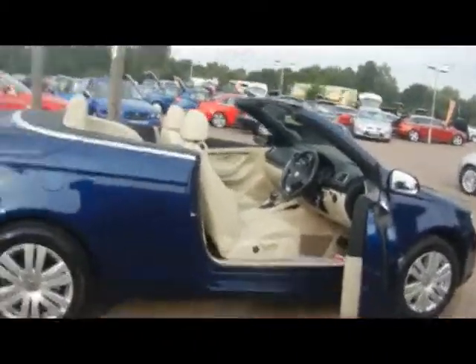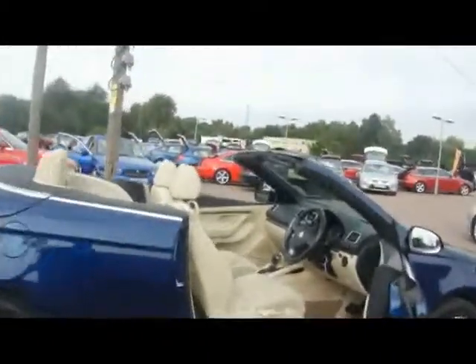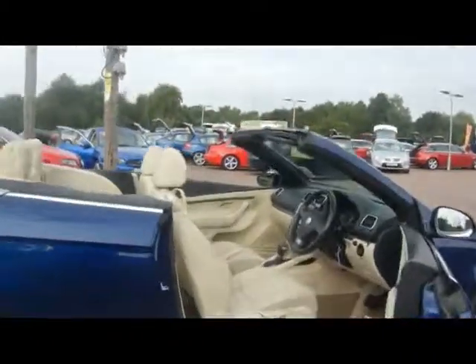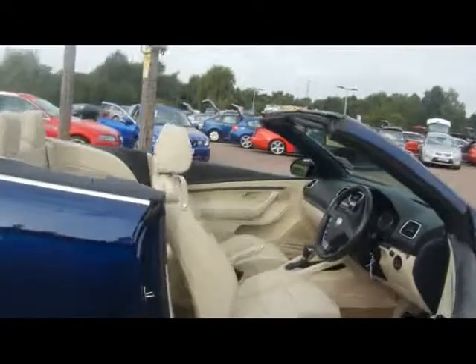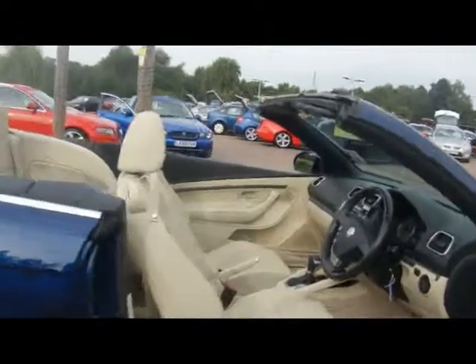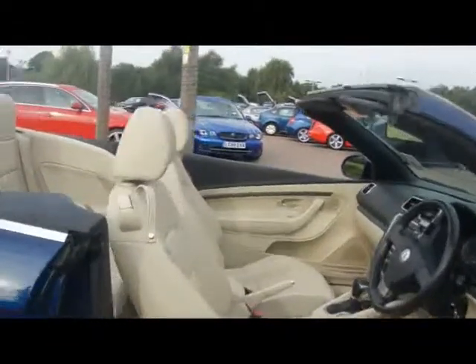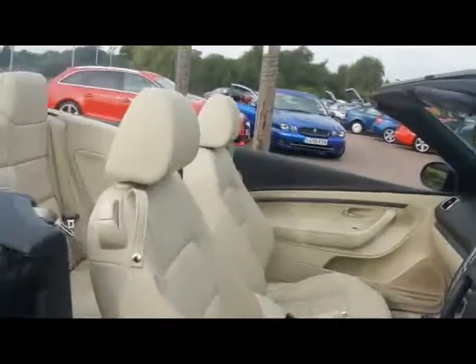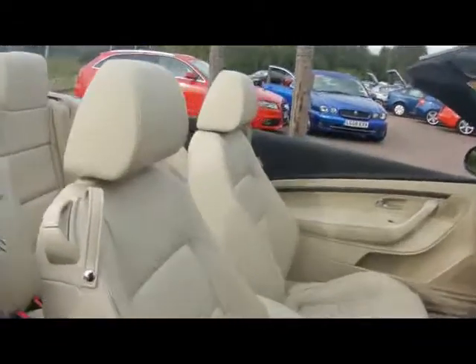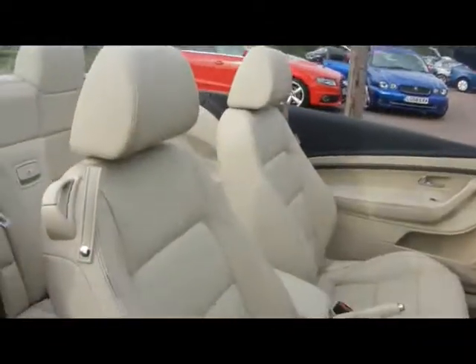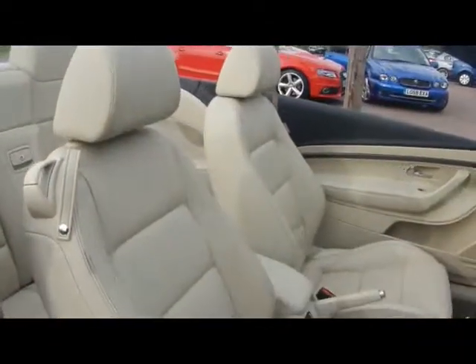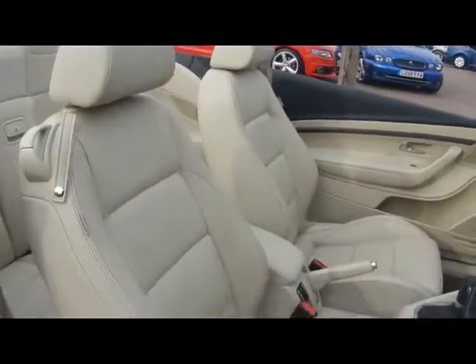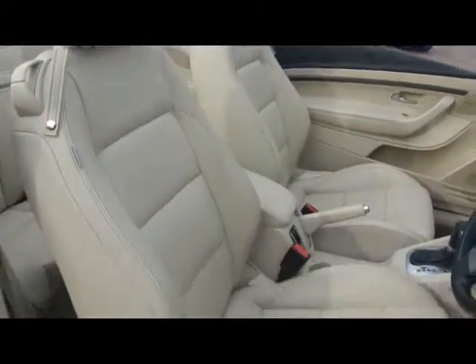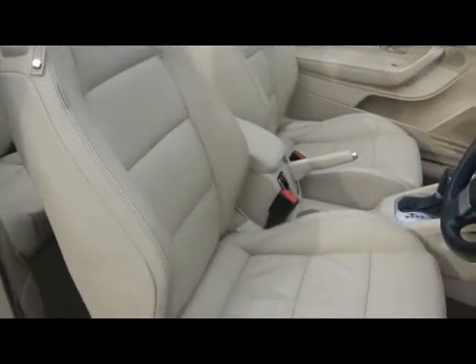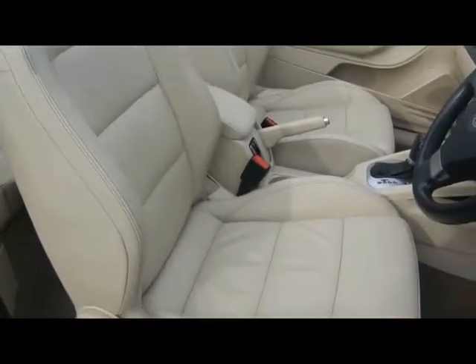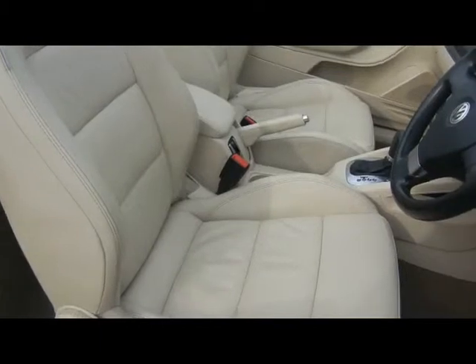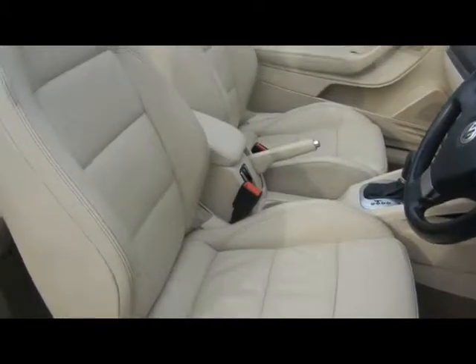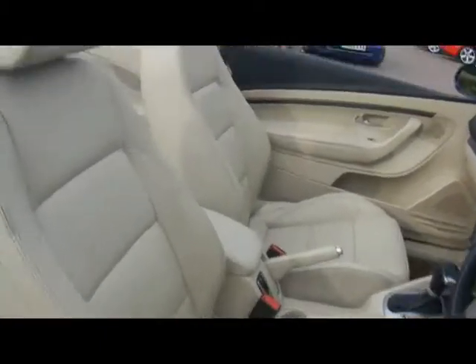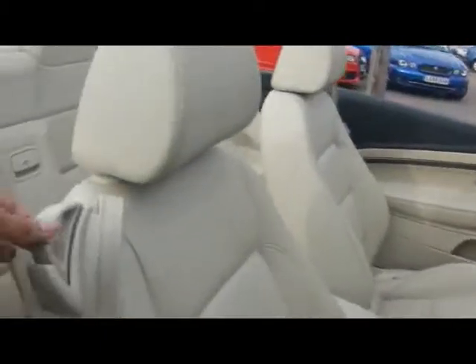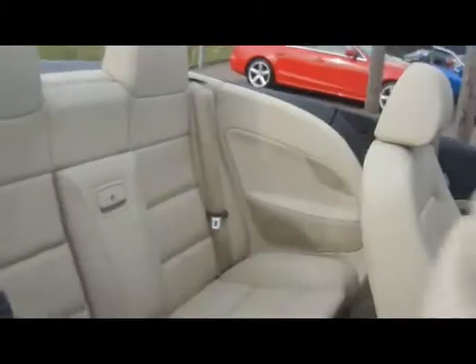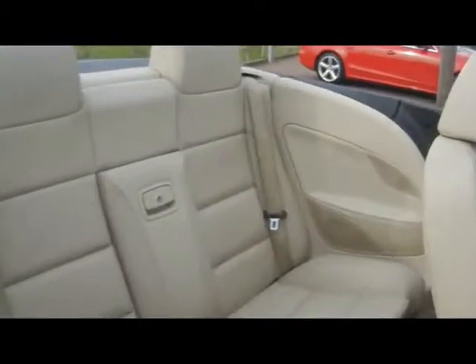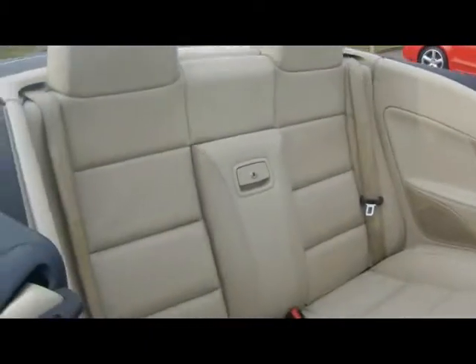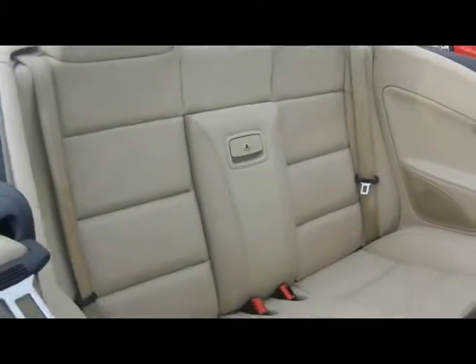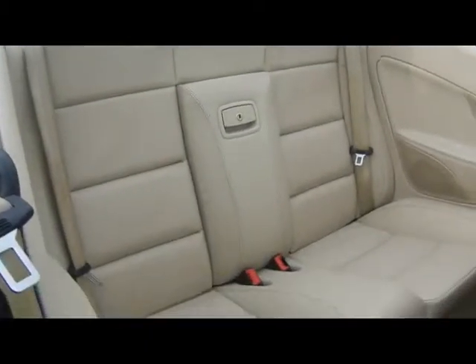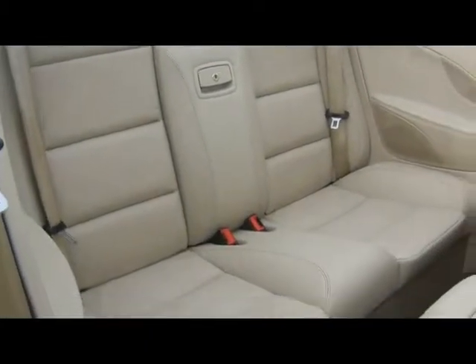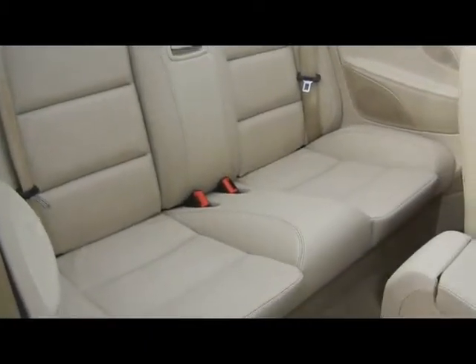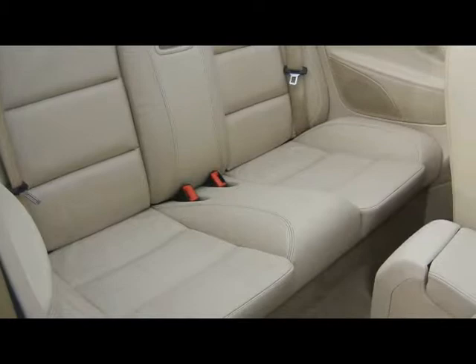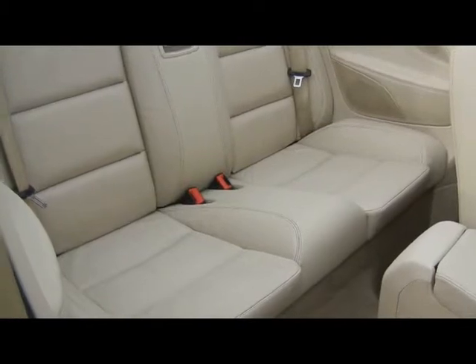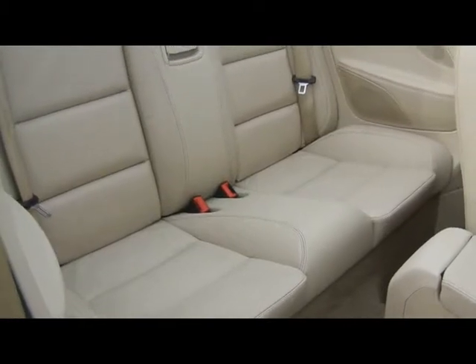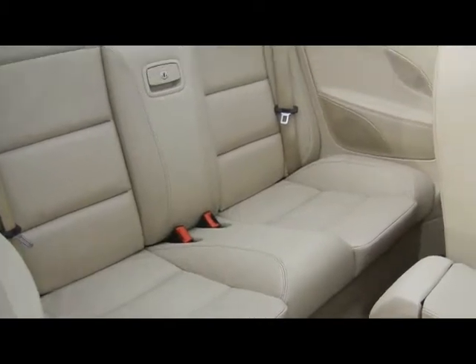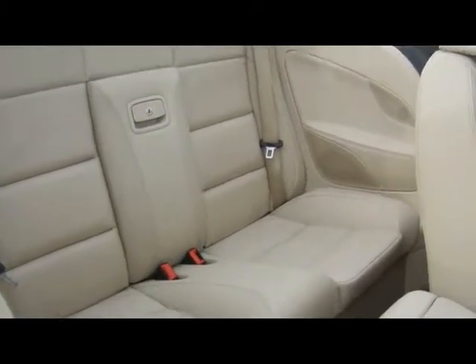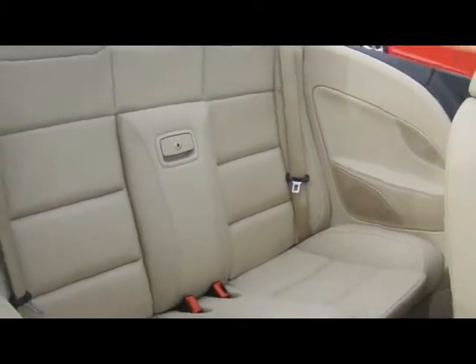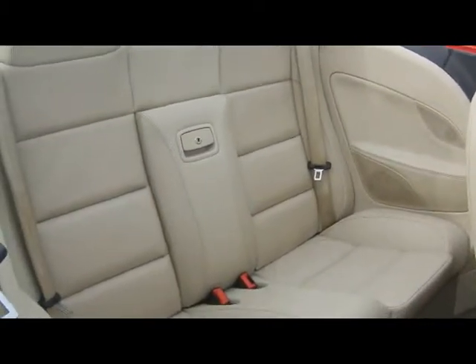Let's take a look inside. We've got a full cream leather interior. All the seats are completely unmarked — no rips, tears or stains on the upholstery or anything like that.